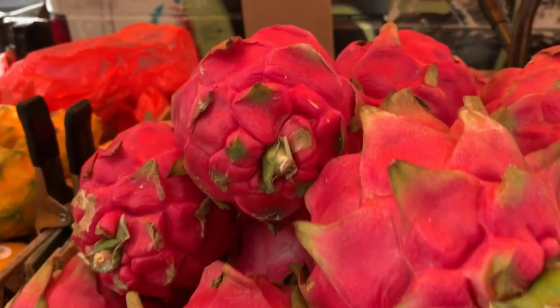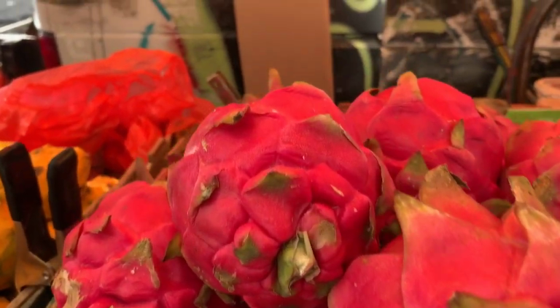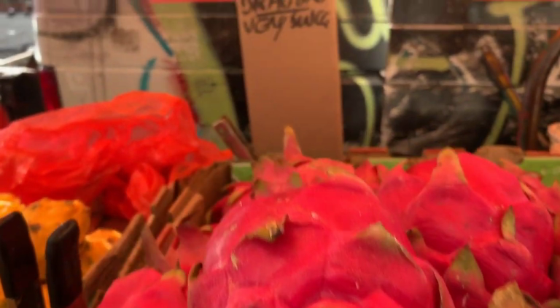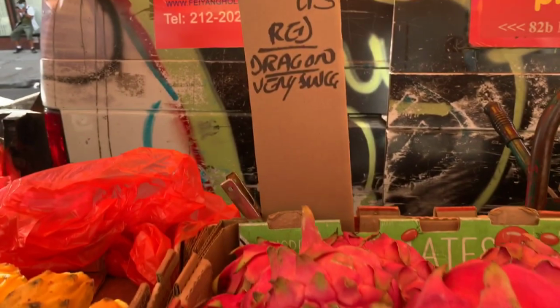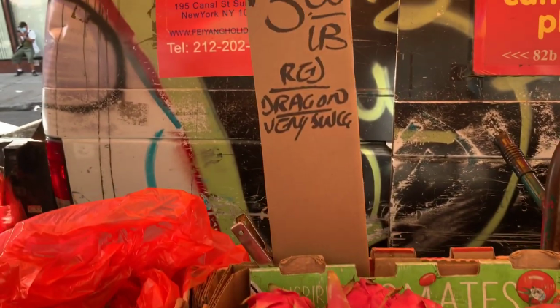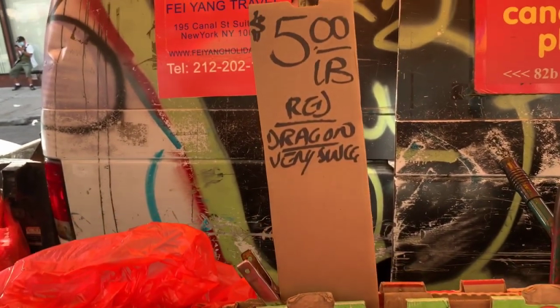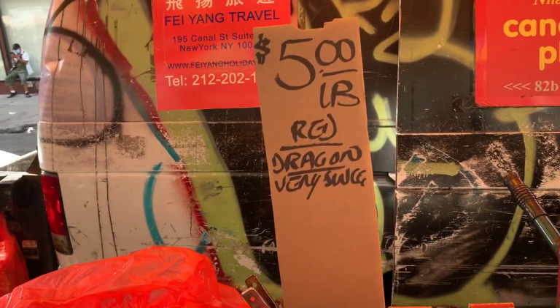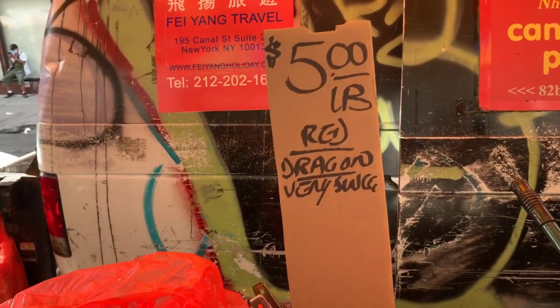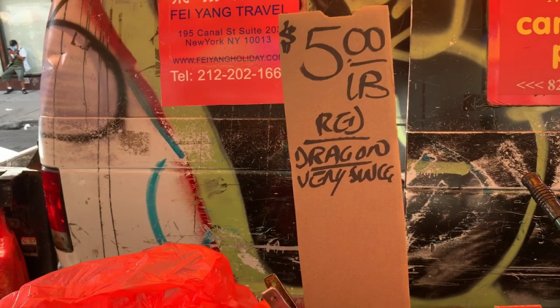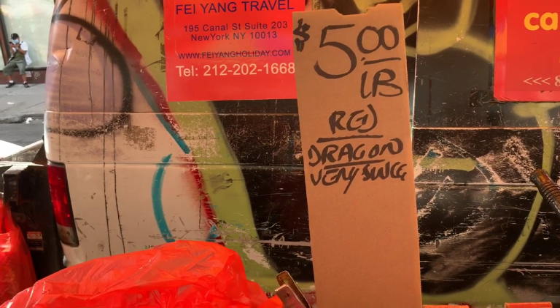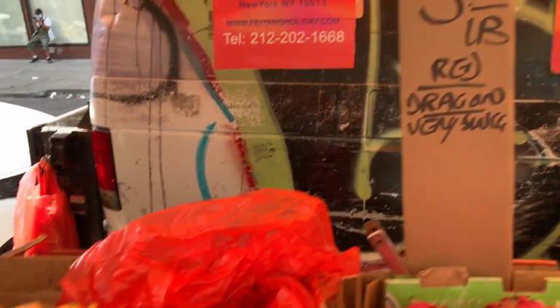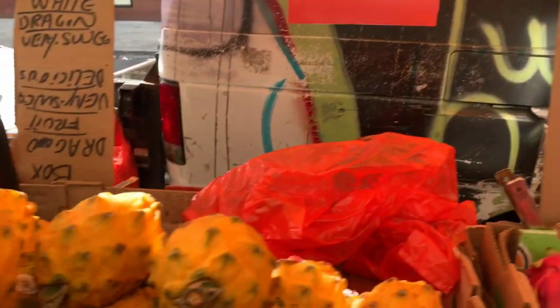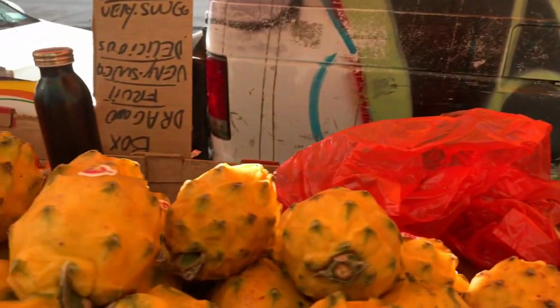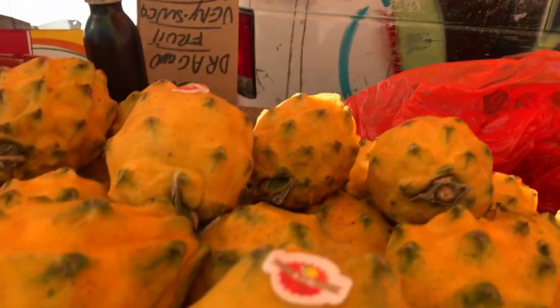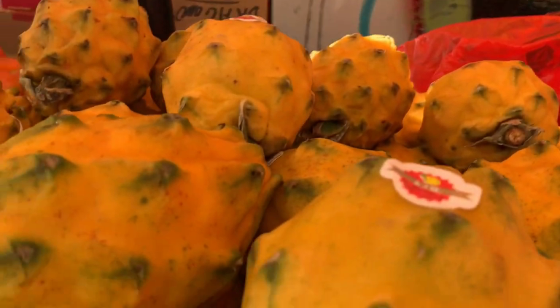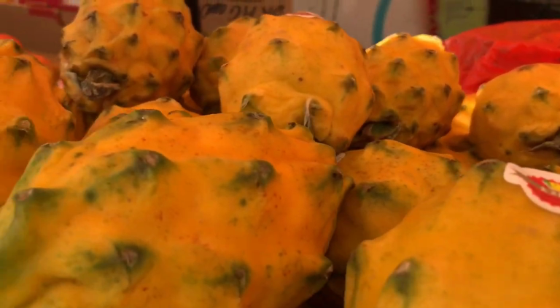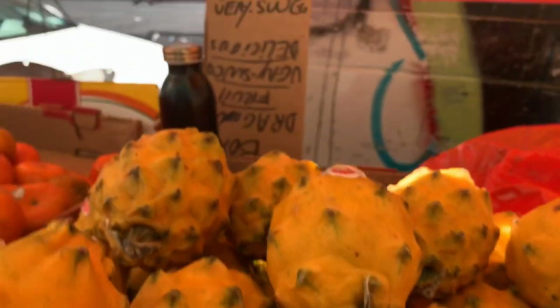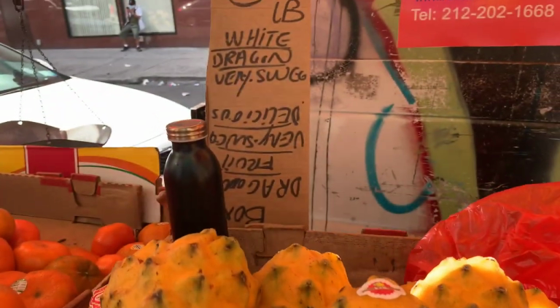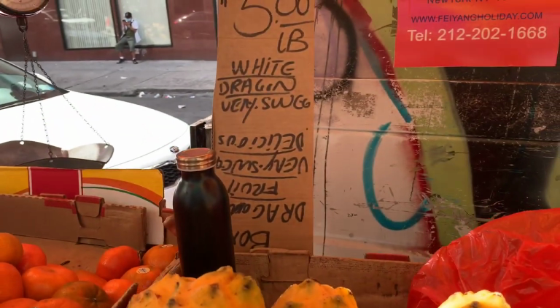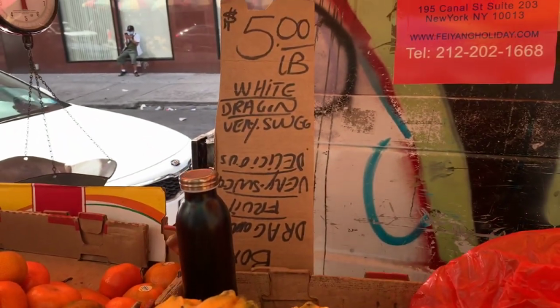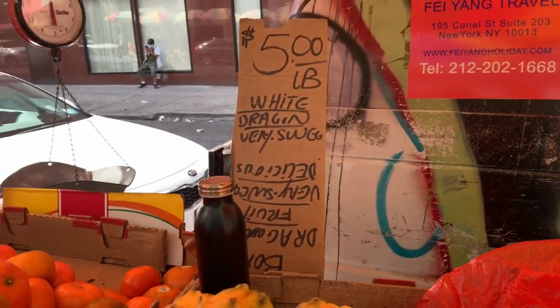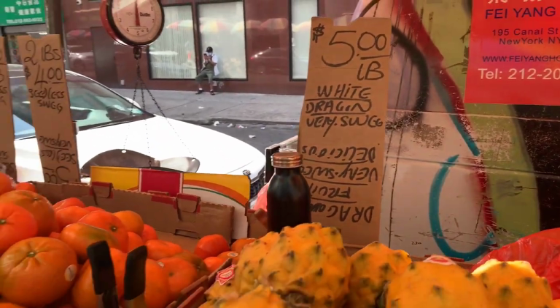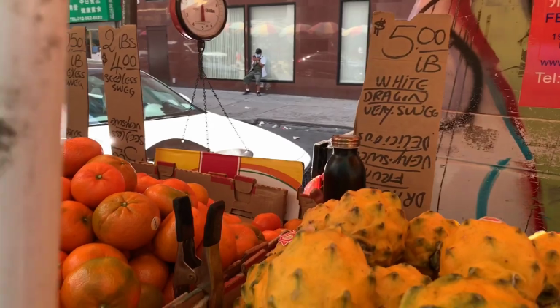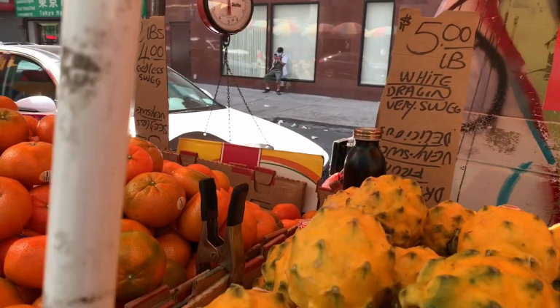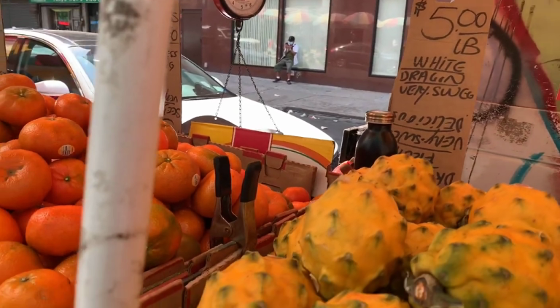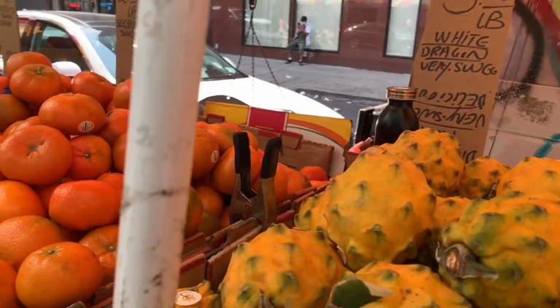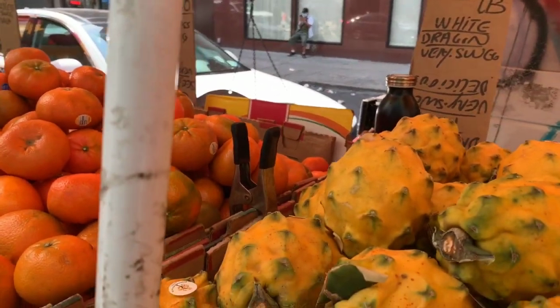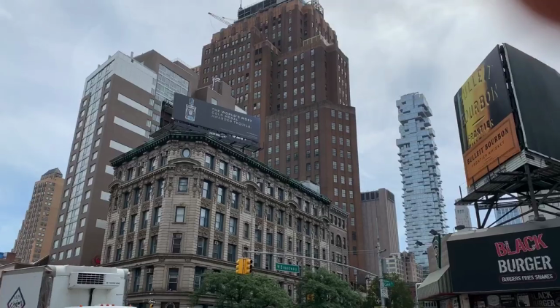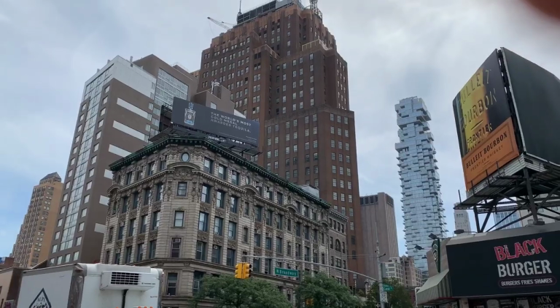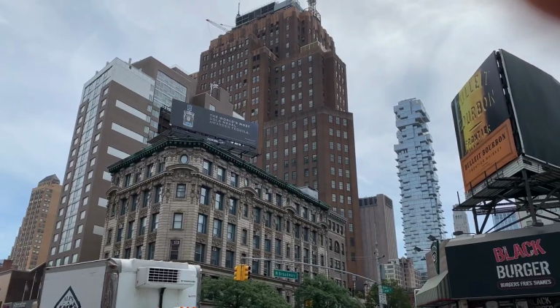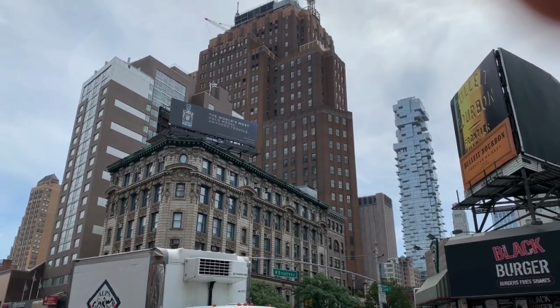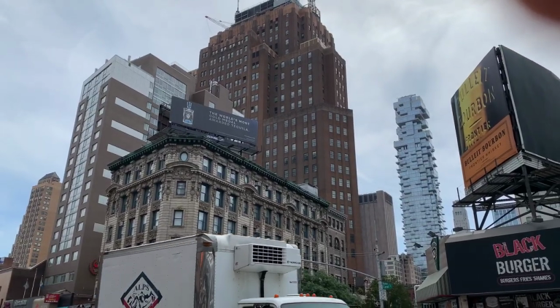Star apple — you can tell from the skin if it's a good one. So I didn't buy too much. It's too expensive.